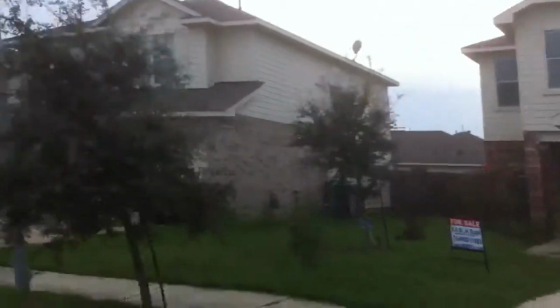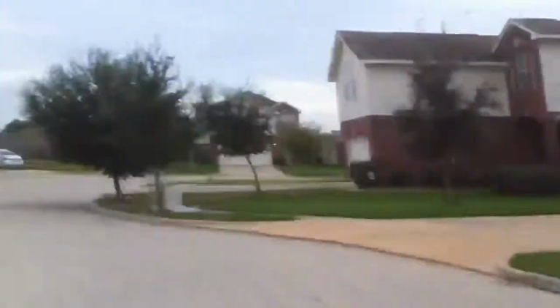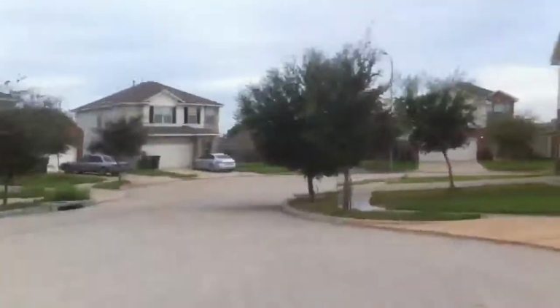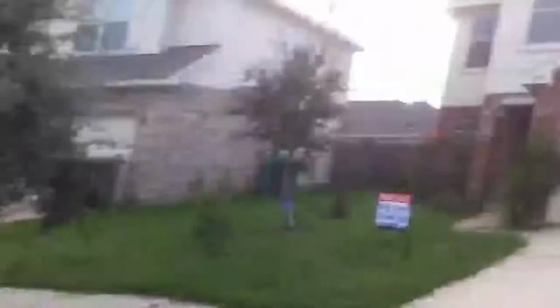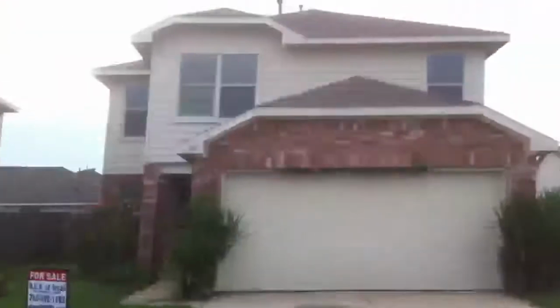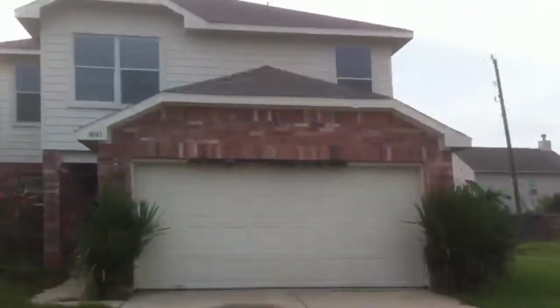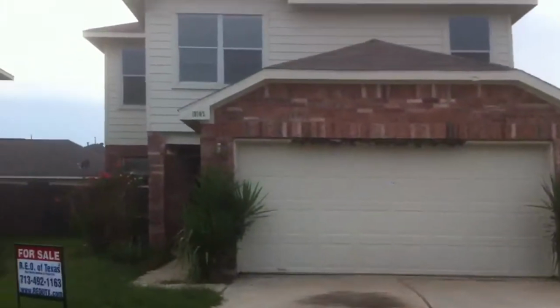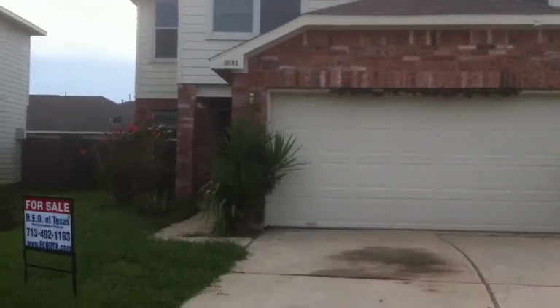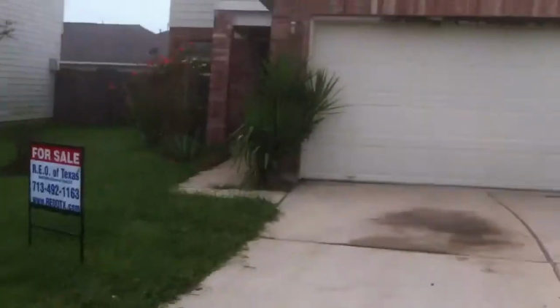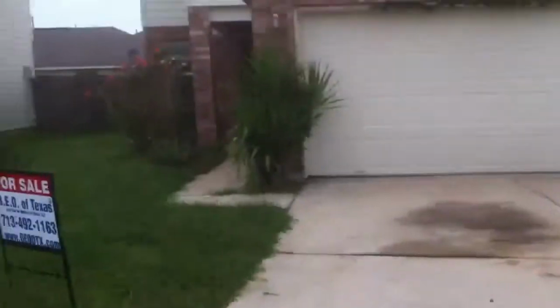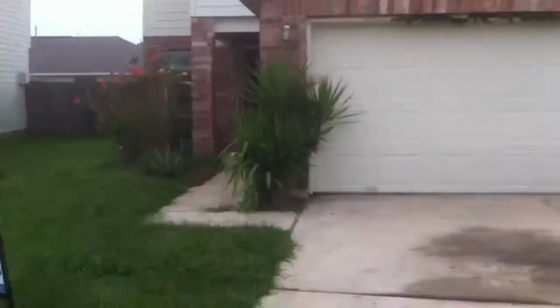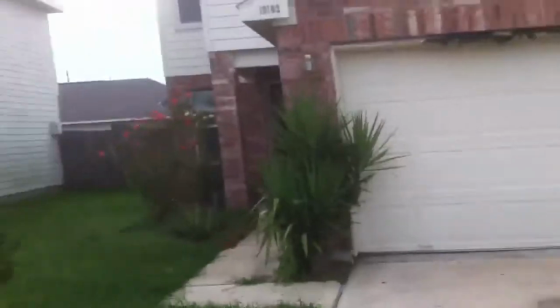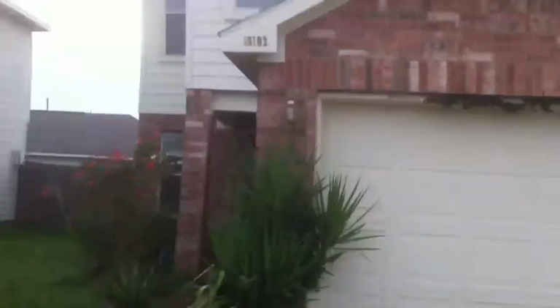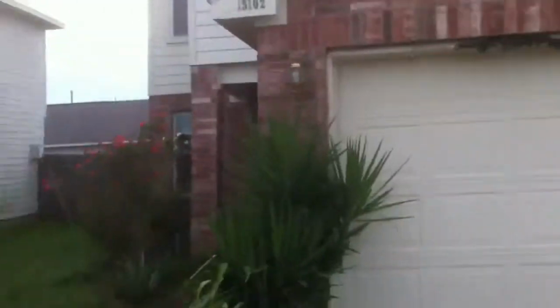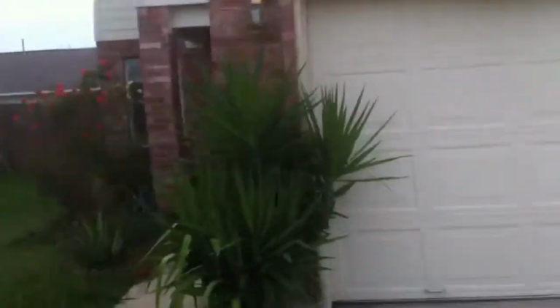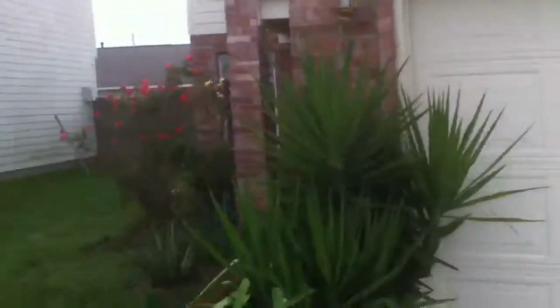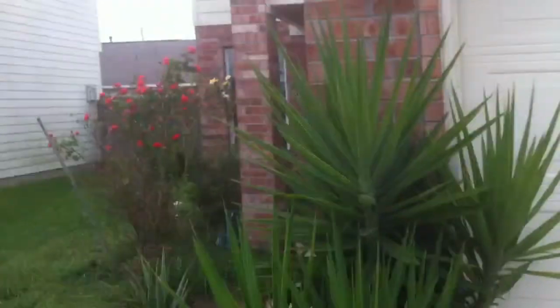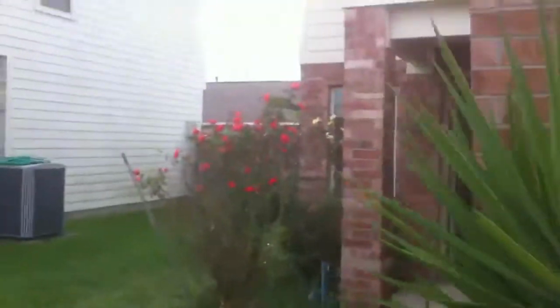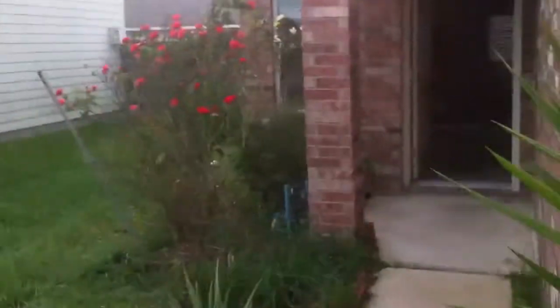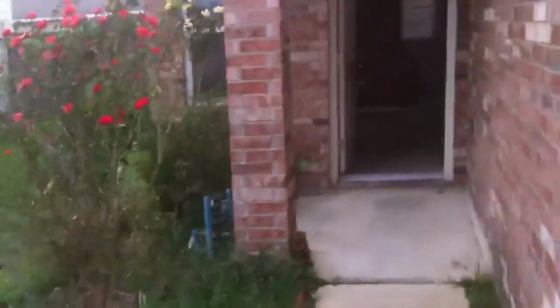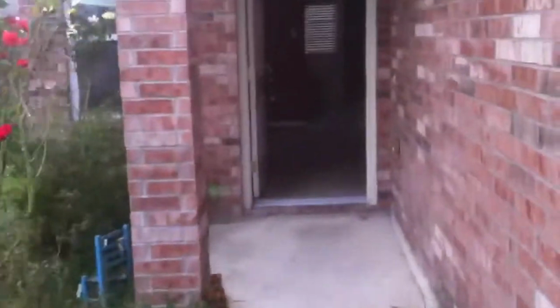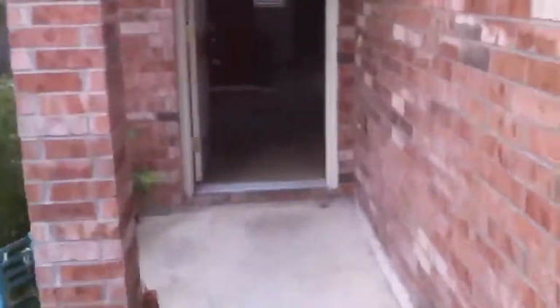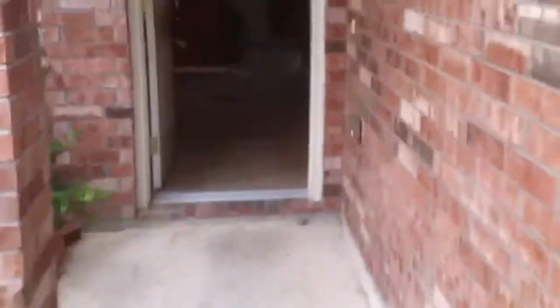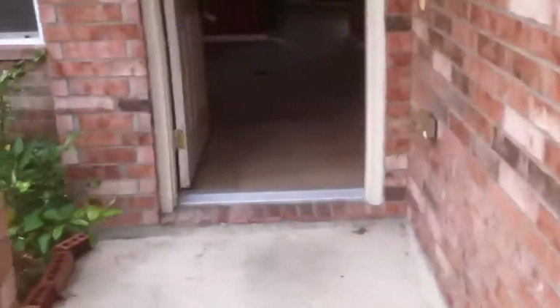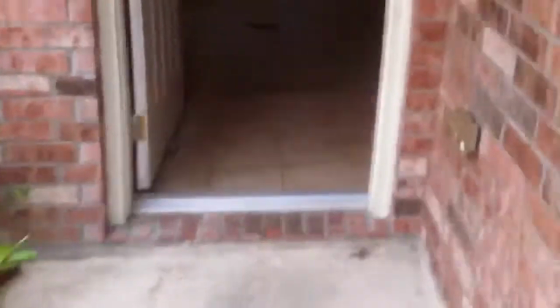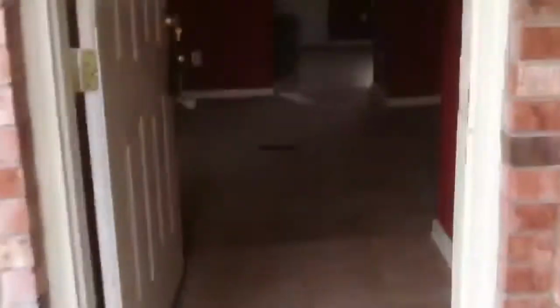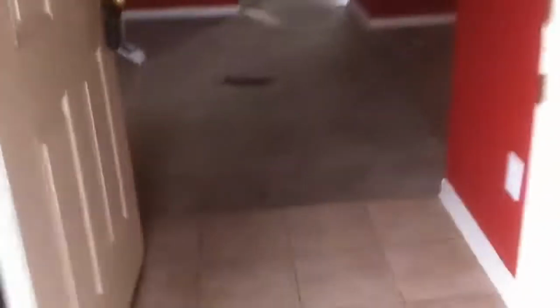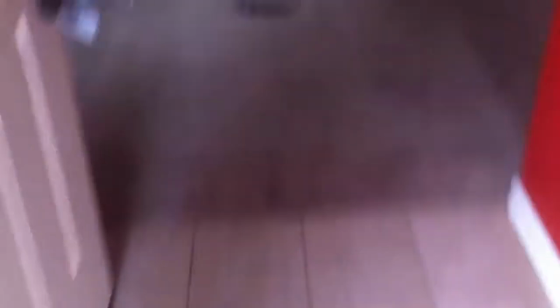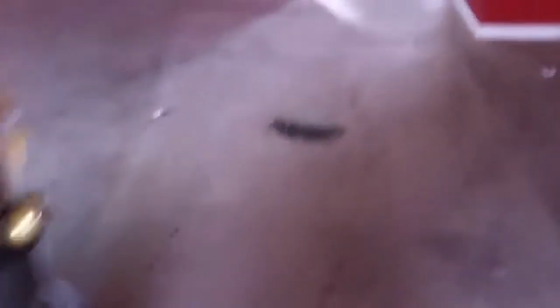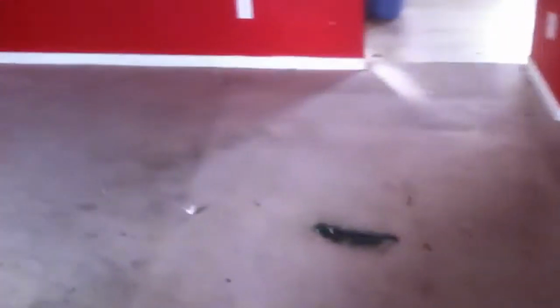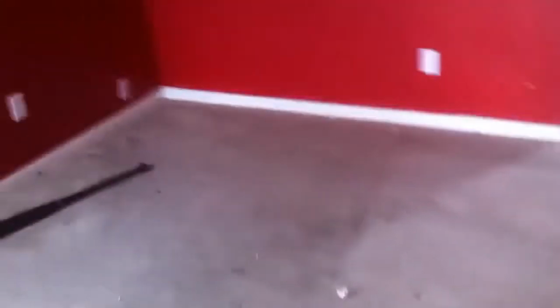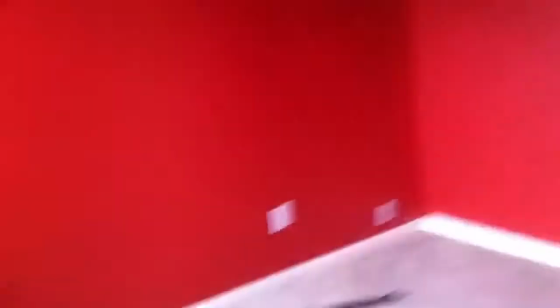One of our new foreclosures in the southwest Houston area — it's a Beezer-built home, I think it was built in 2005 or 2007. Of course it's sold as-is and does need some cosmetic work.